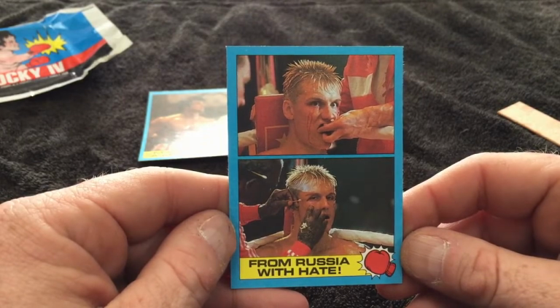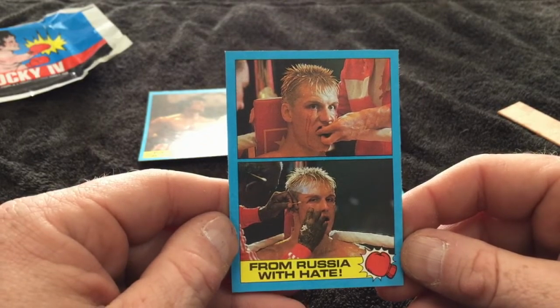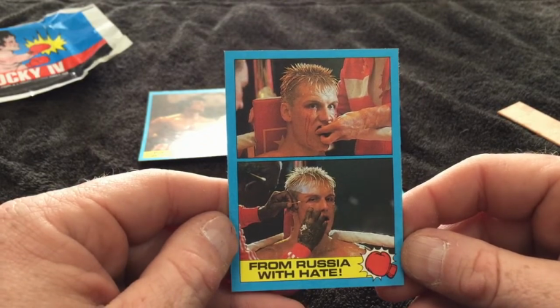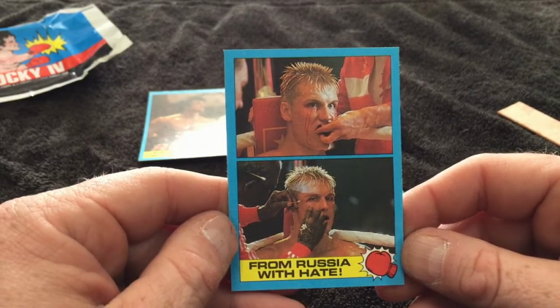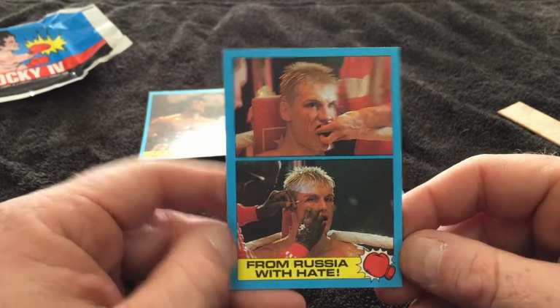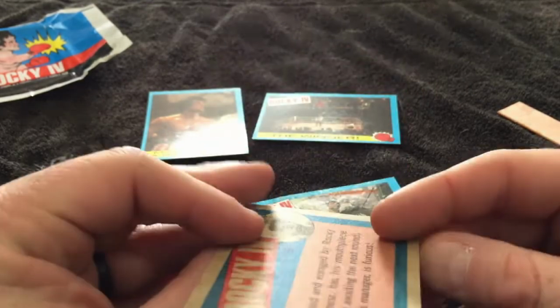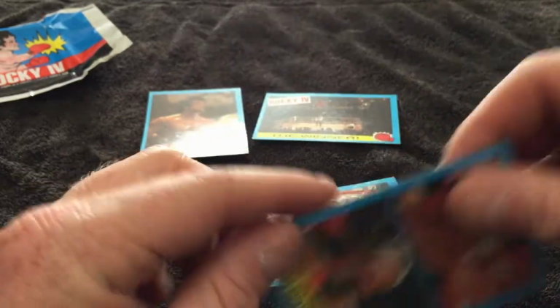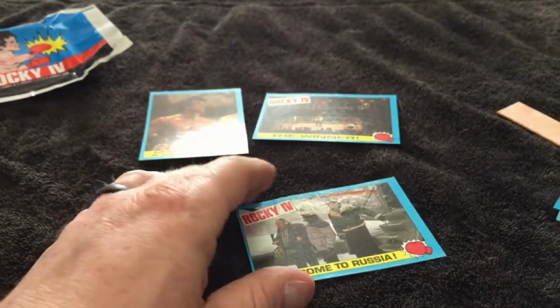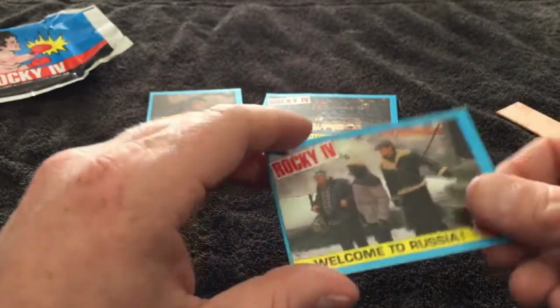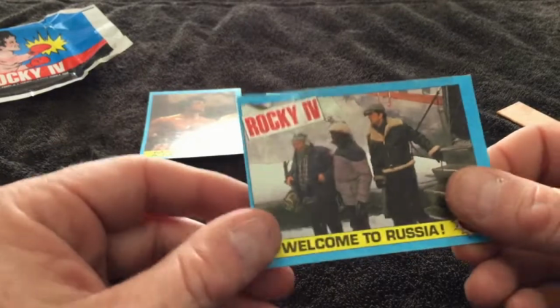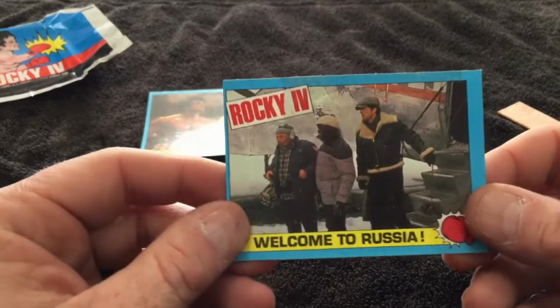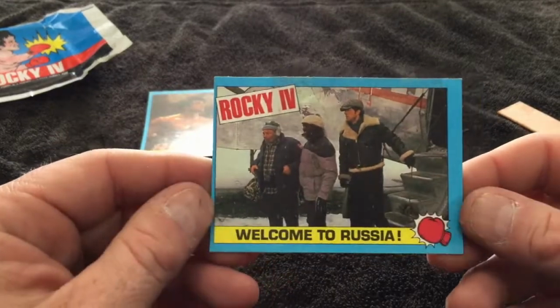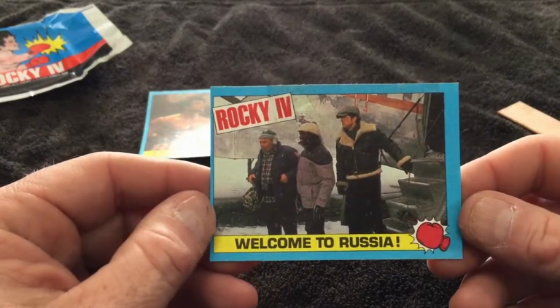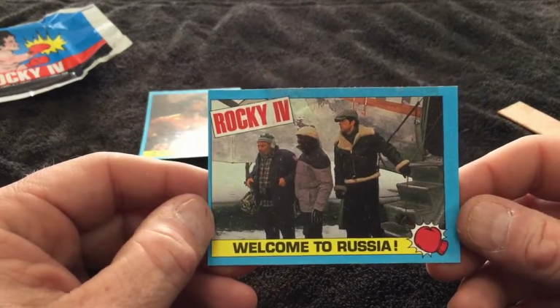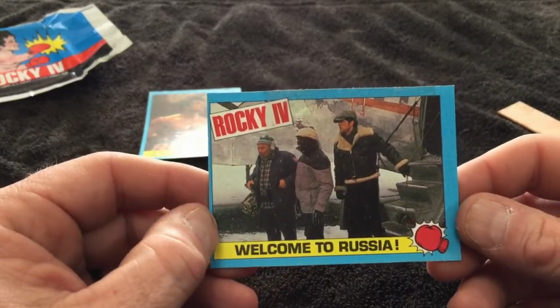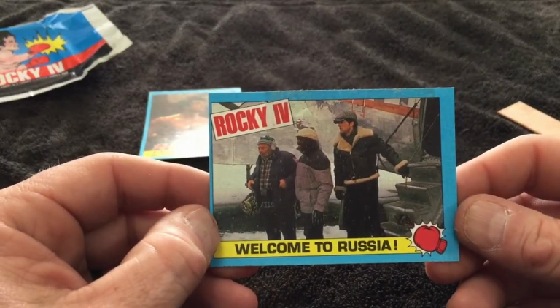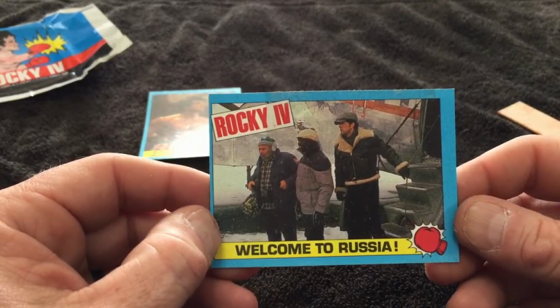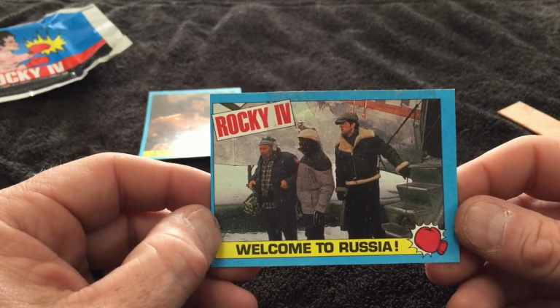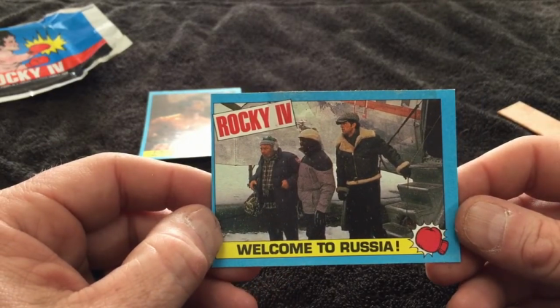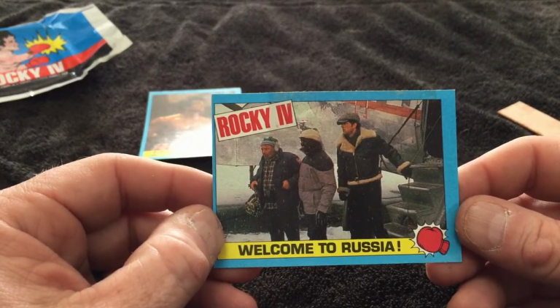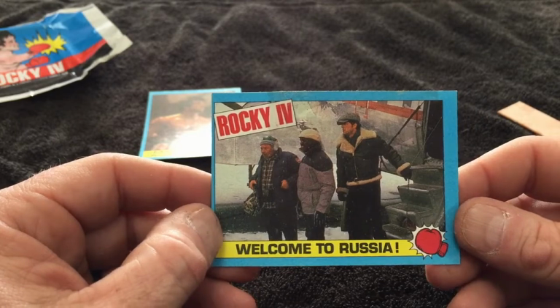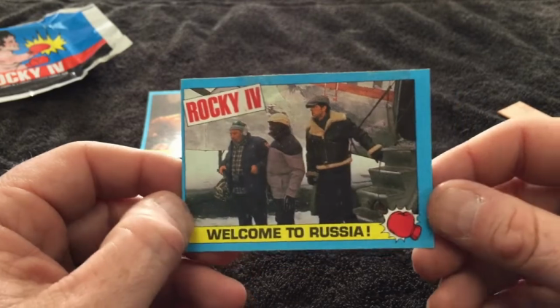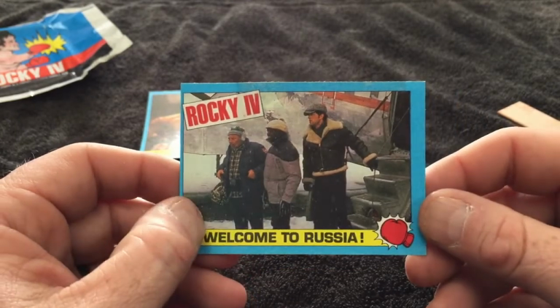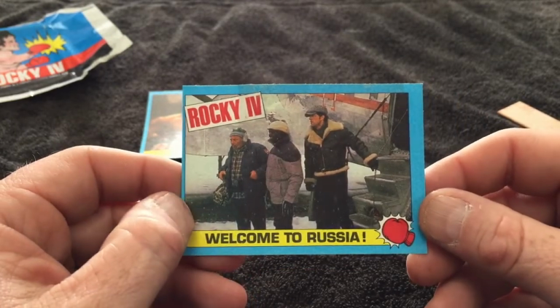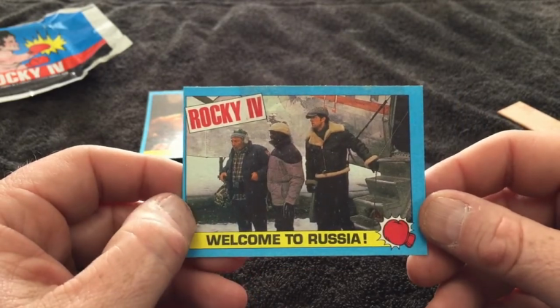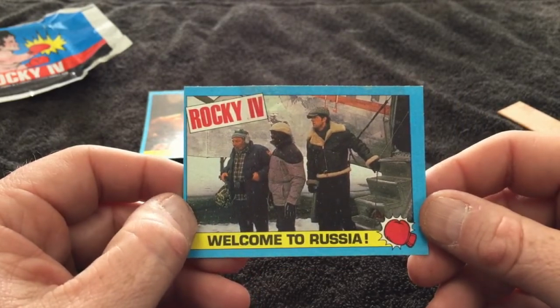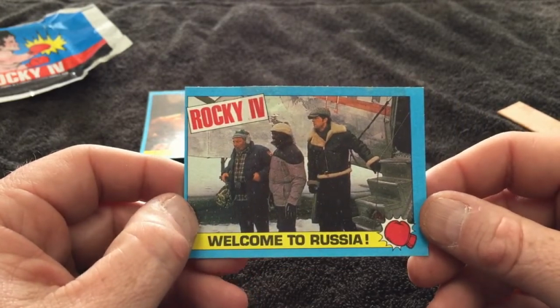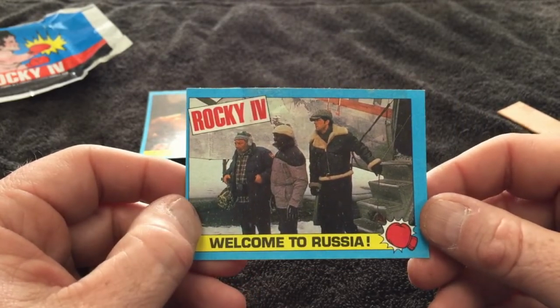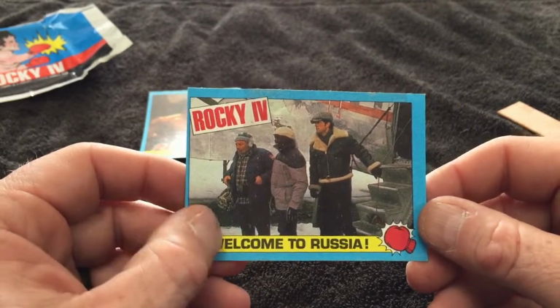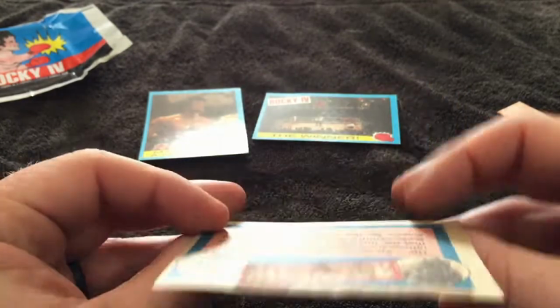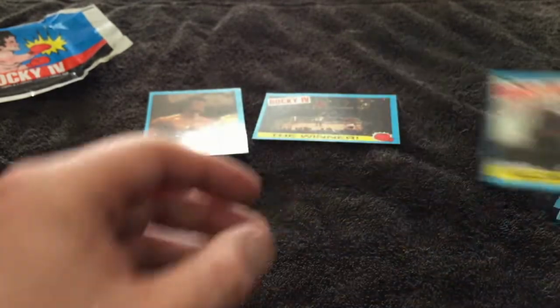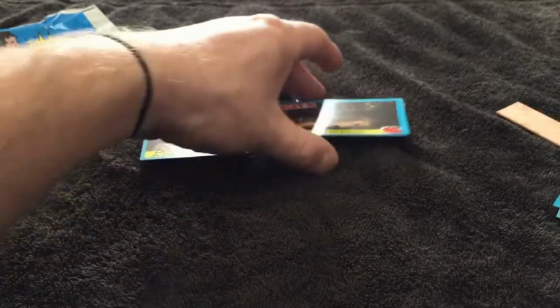'From Russia with Hate' — that's a great tagline. And sadly, the last card in the pack: 'Welcome to Russia.' That's a good card. I love the whole training montages done out in the Russian winter, out in the farmland. Really nice.